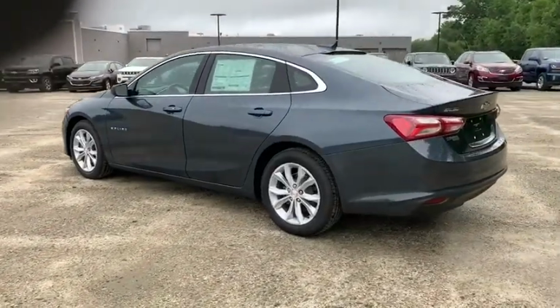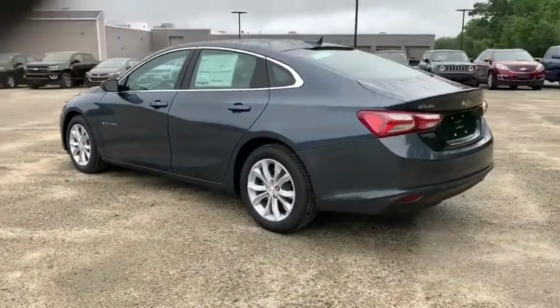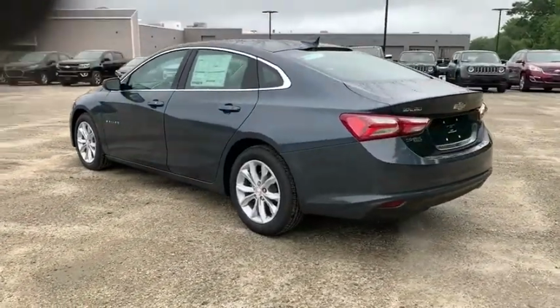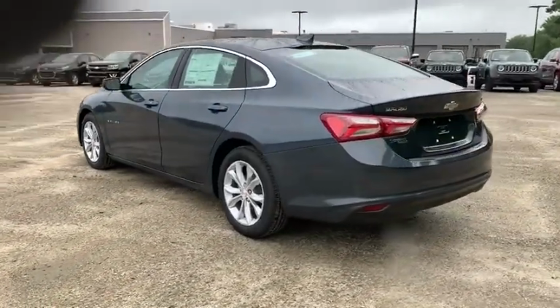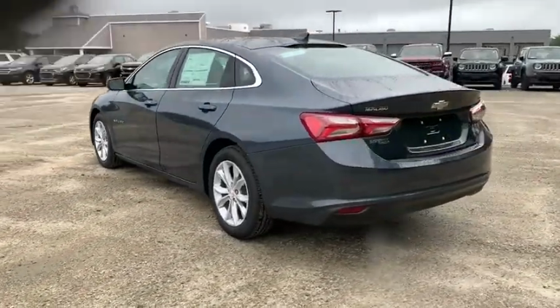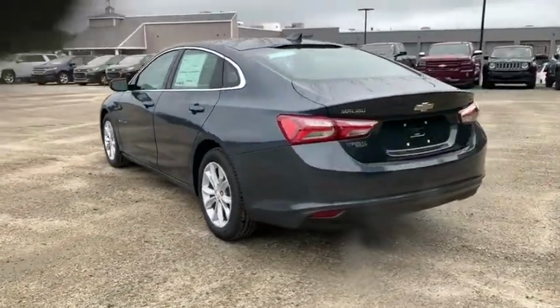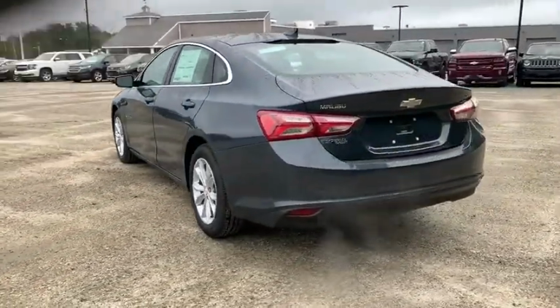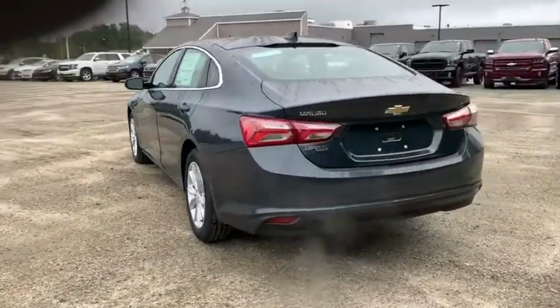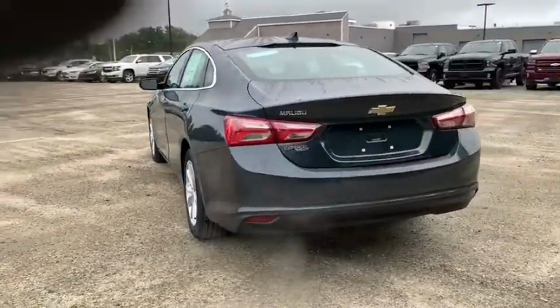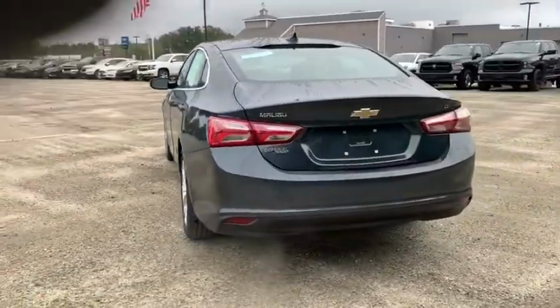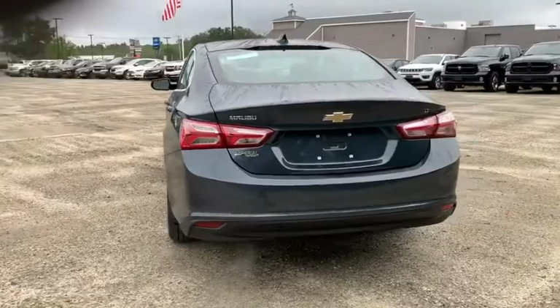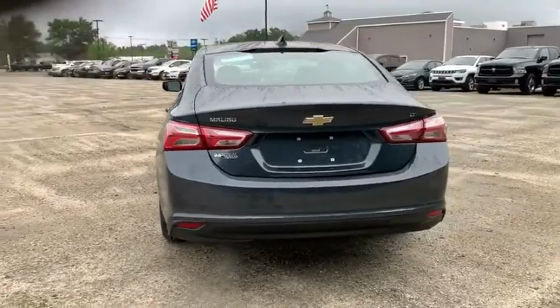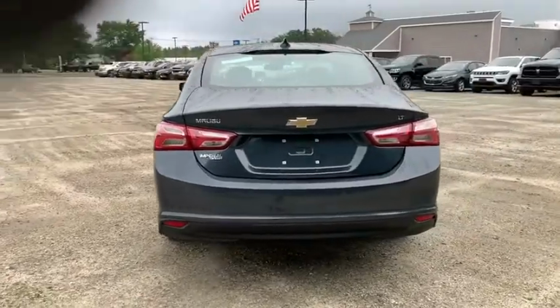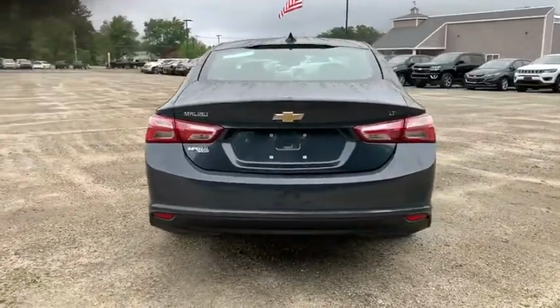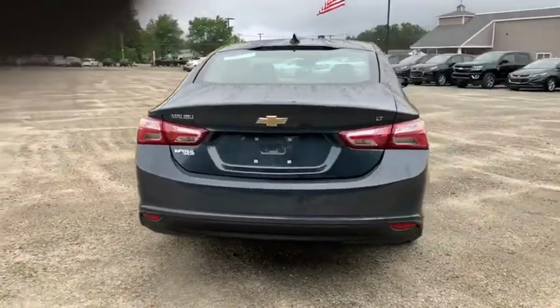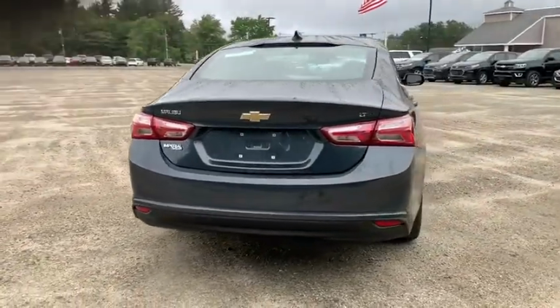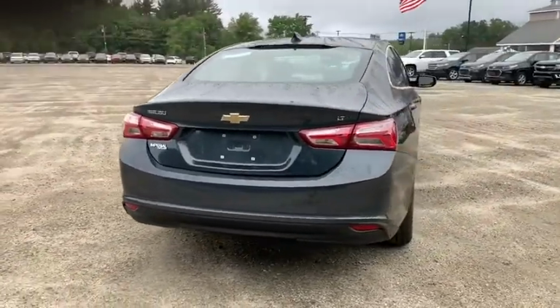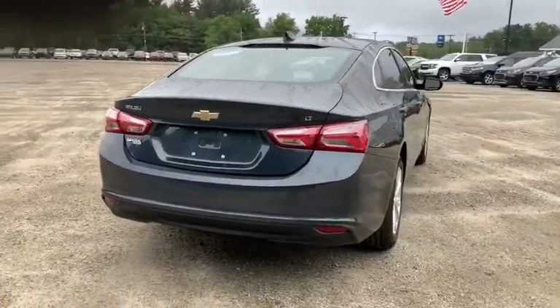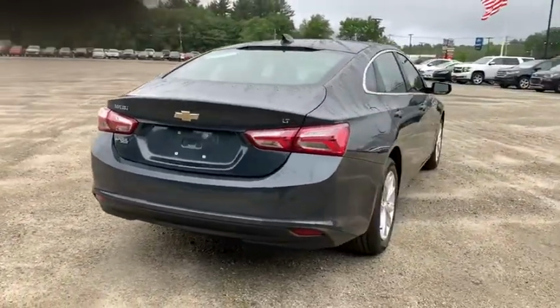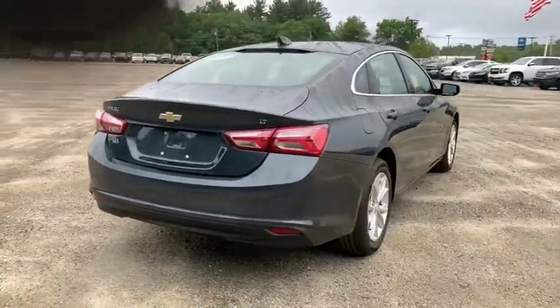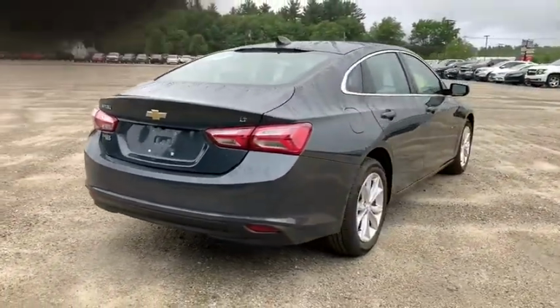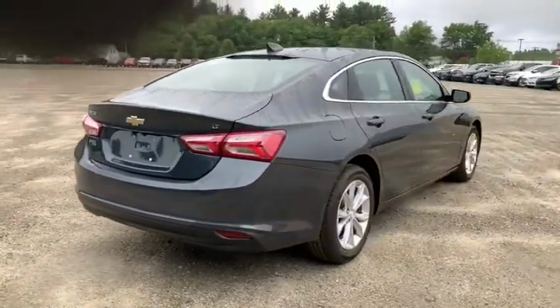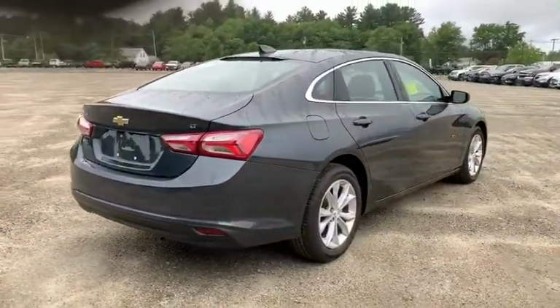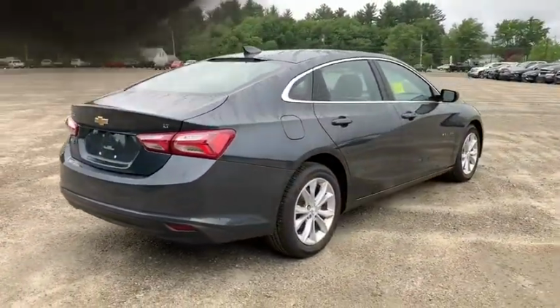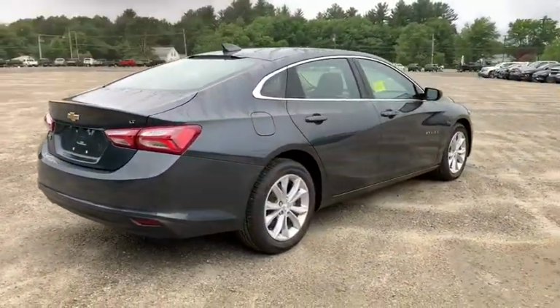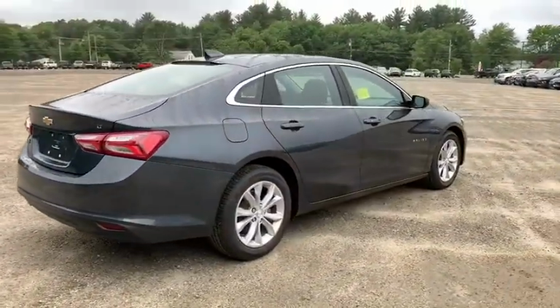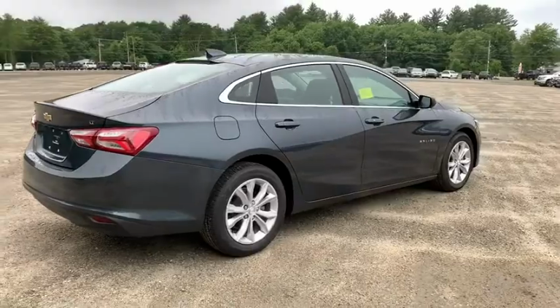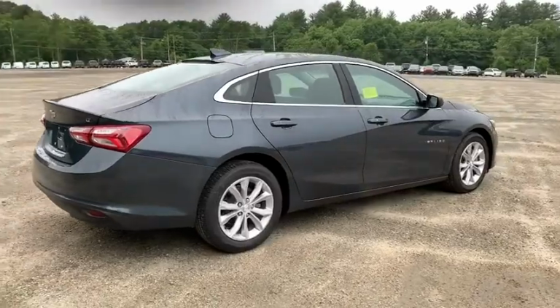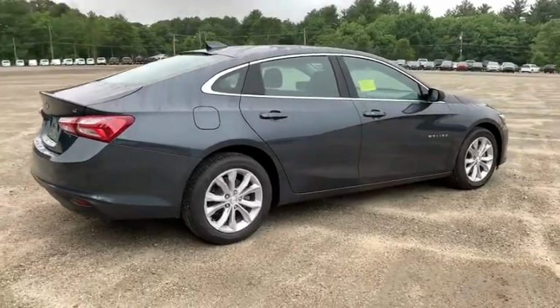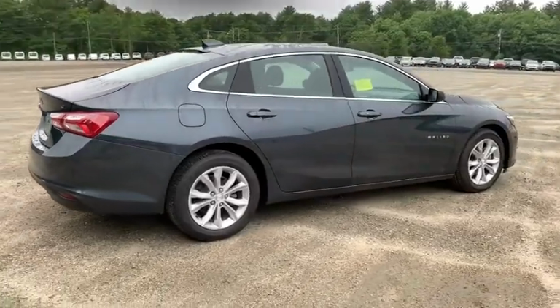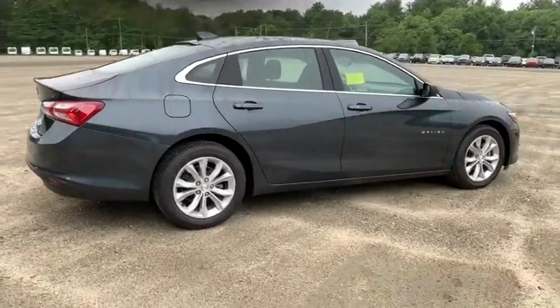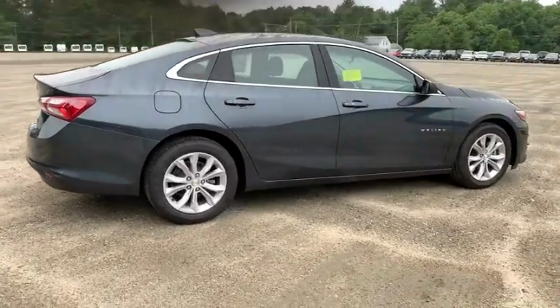Here are some of this vehicle's great options: traction control, dual airbags, power steering, four-wheel disc brakes, center armrest, heated front seats, power windows.